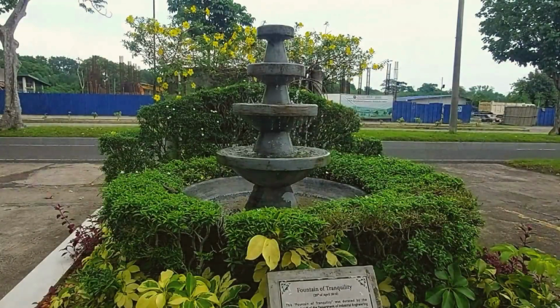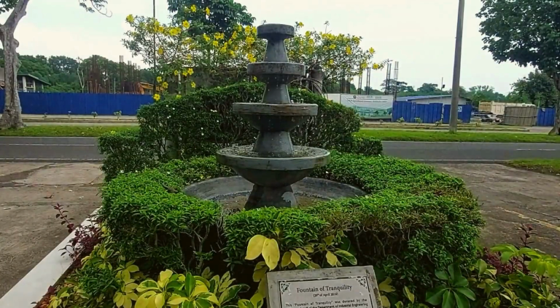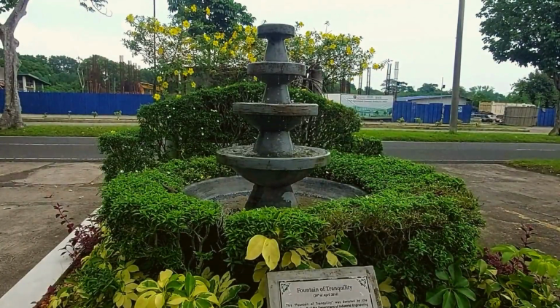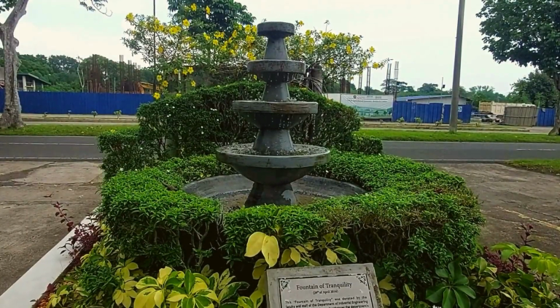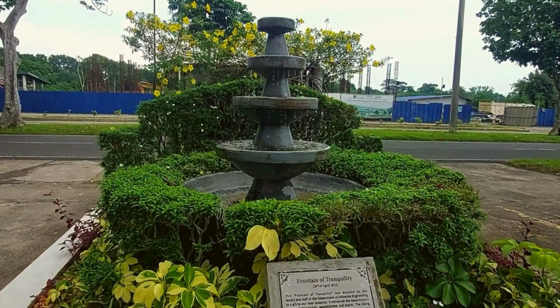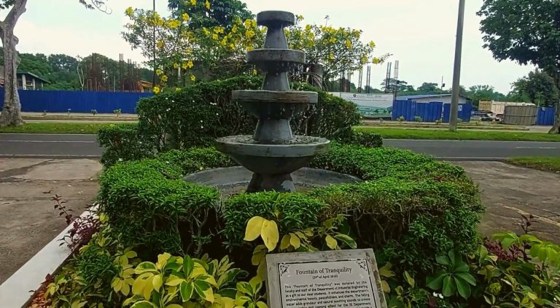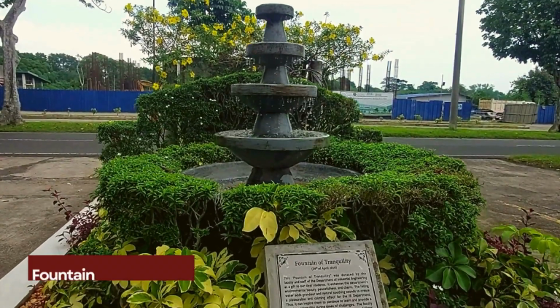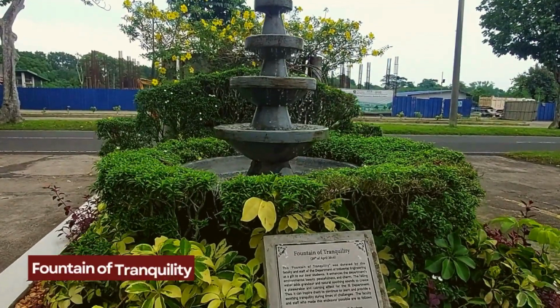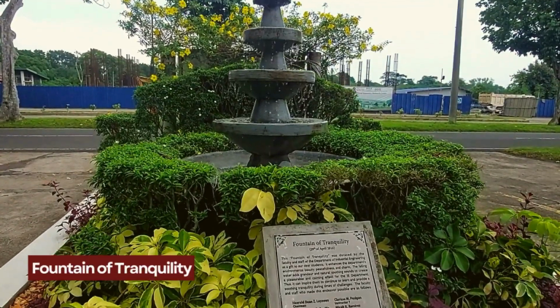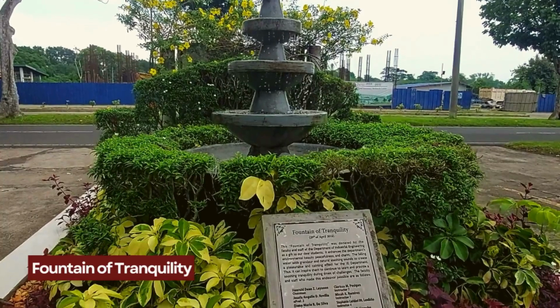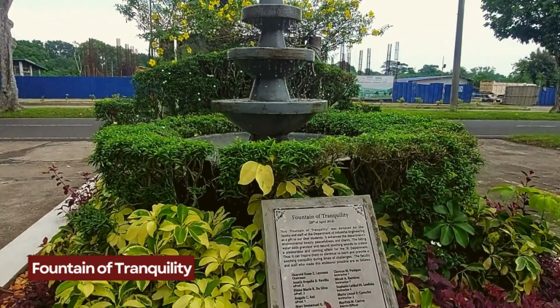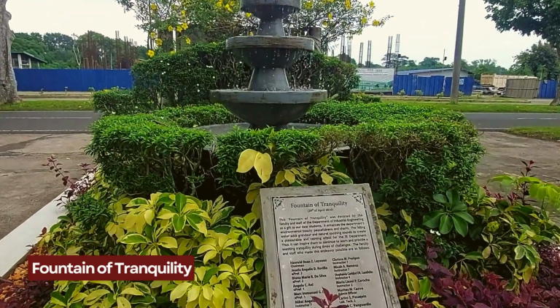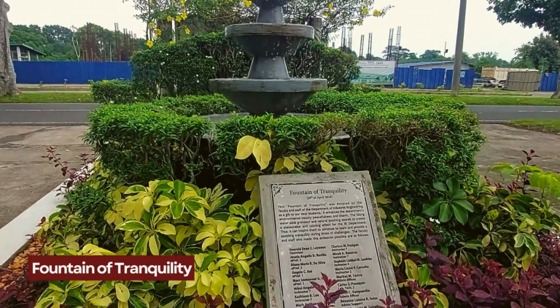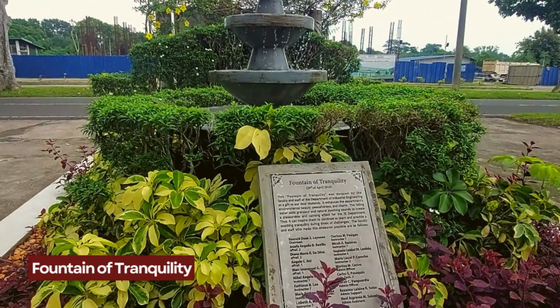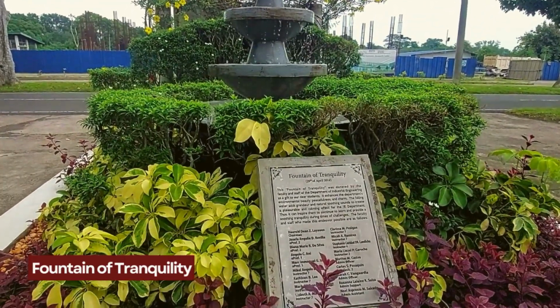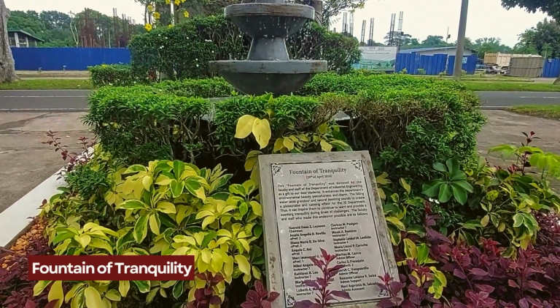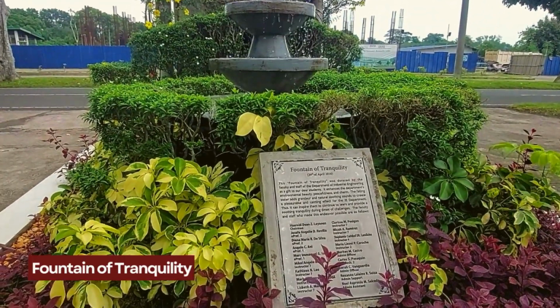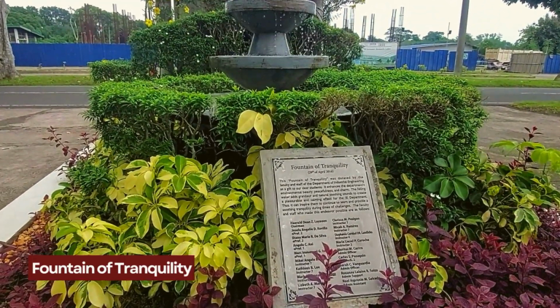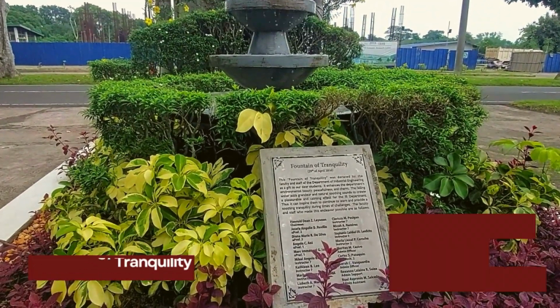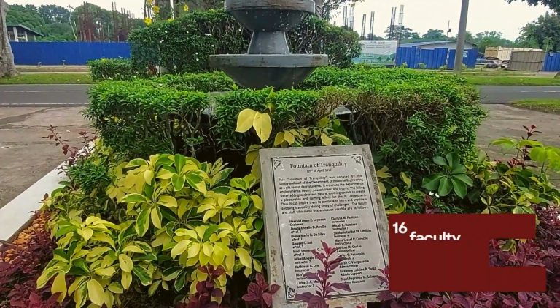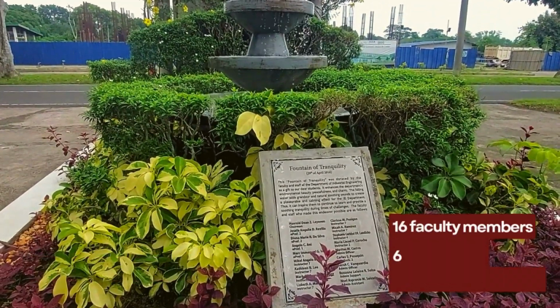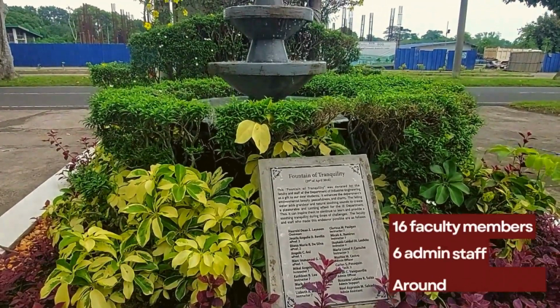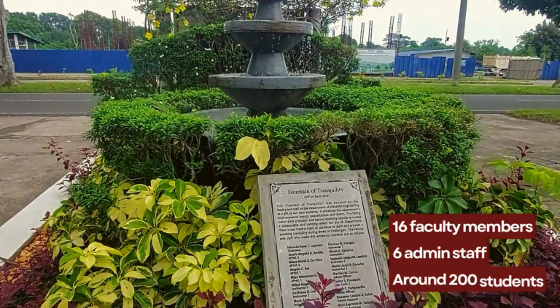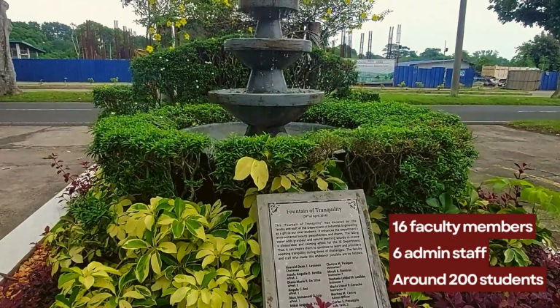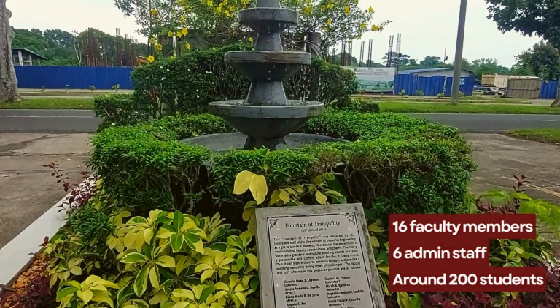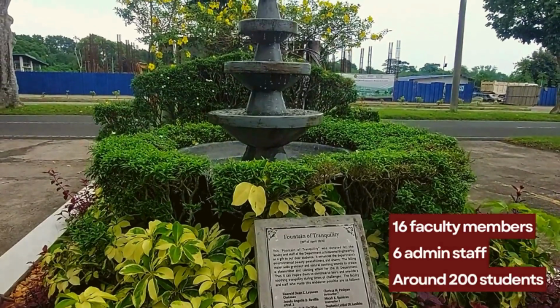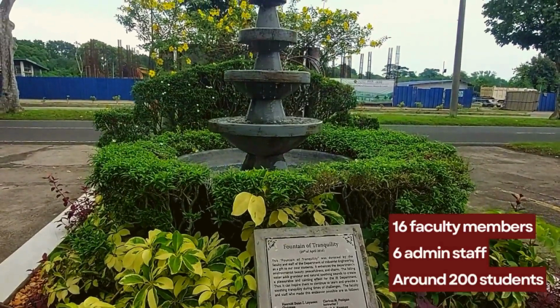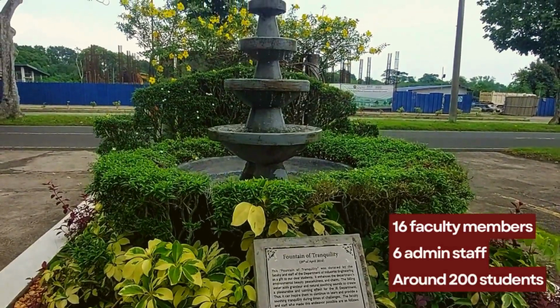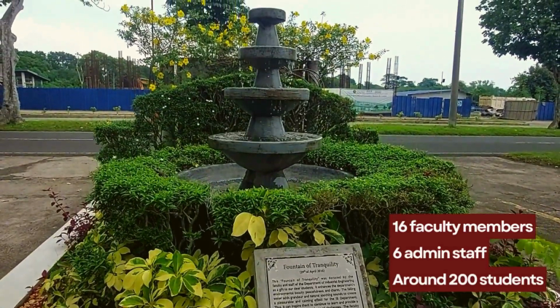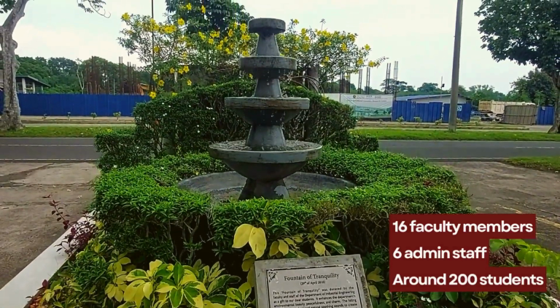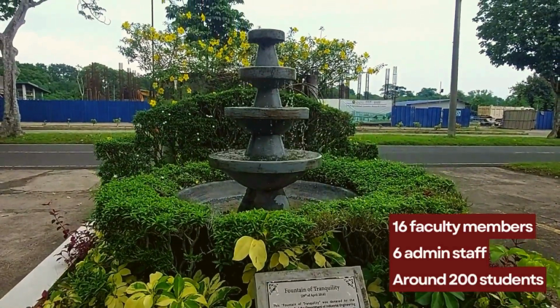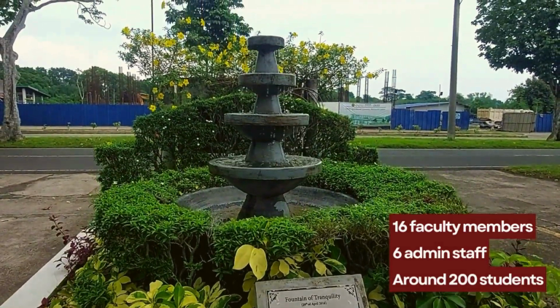Located along Peely Drive with its iconic fountain of tranquility, the department is home to 16 faculty members, 6 administrative staff, and about 200 IE students.